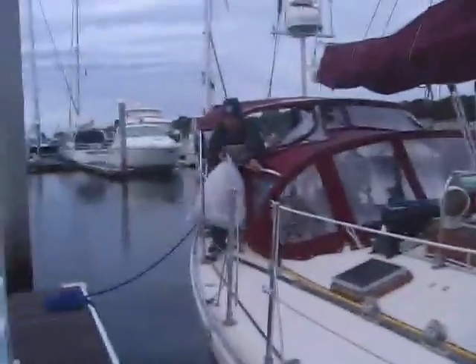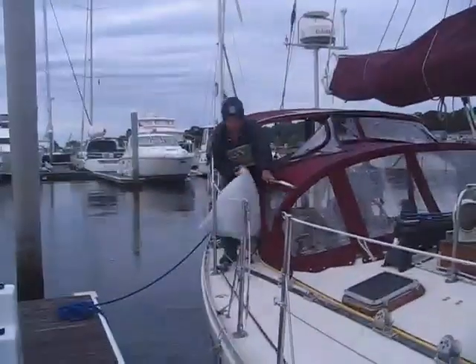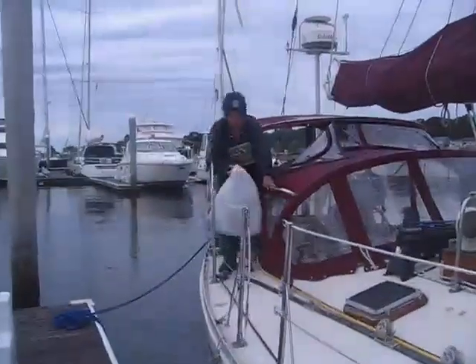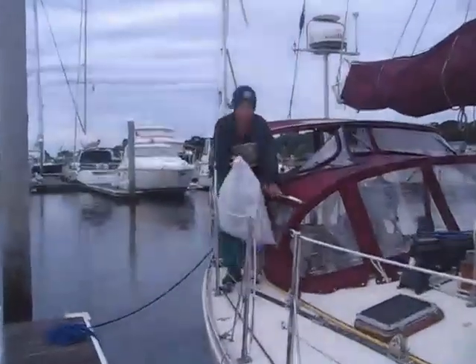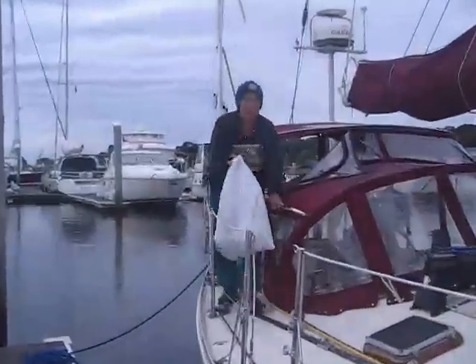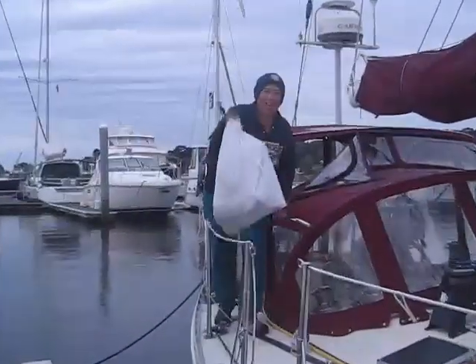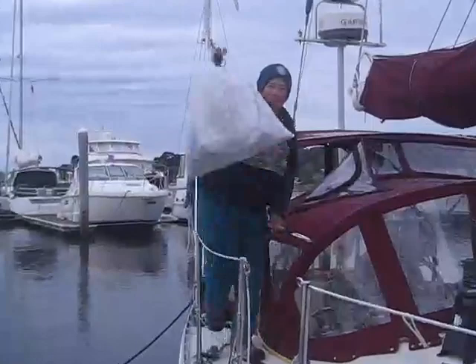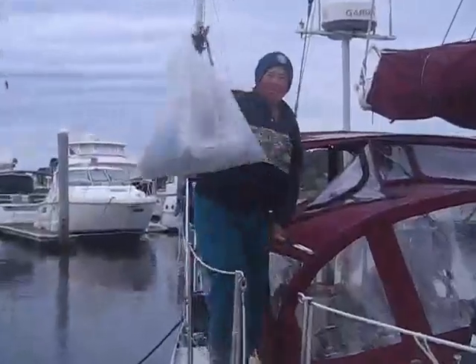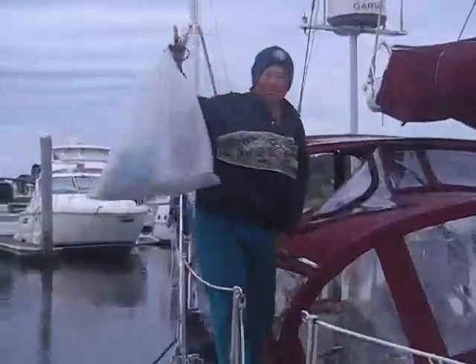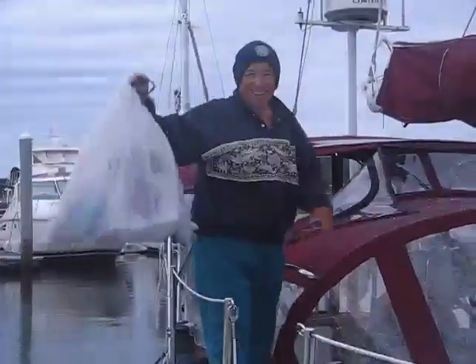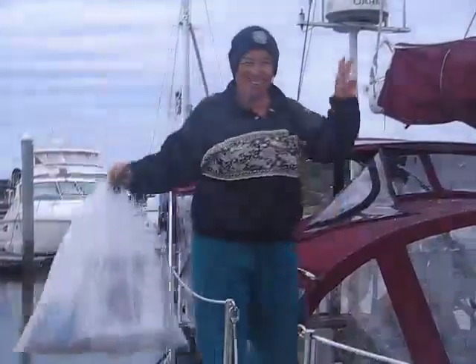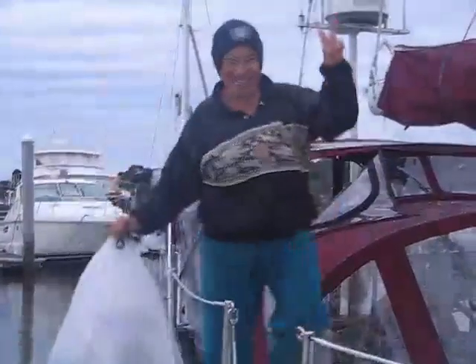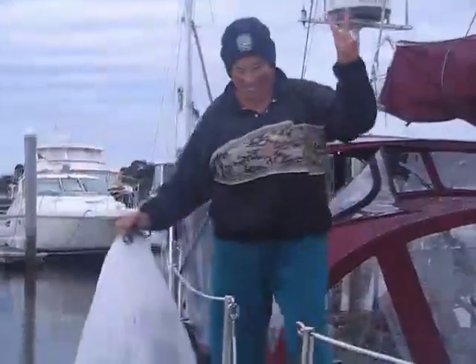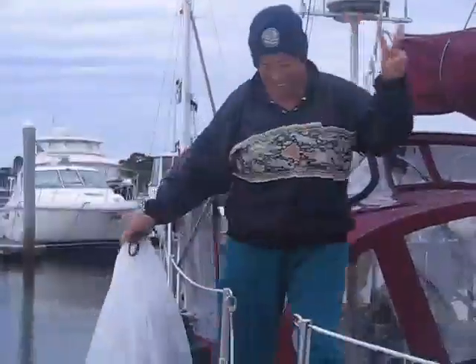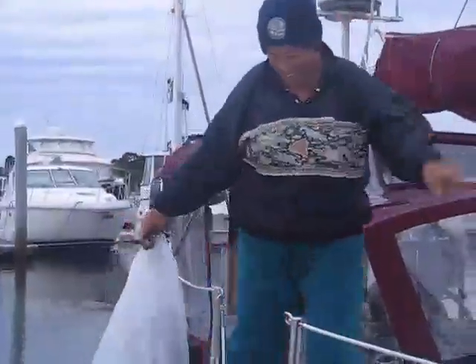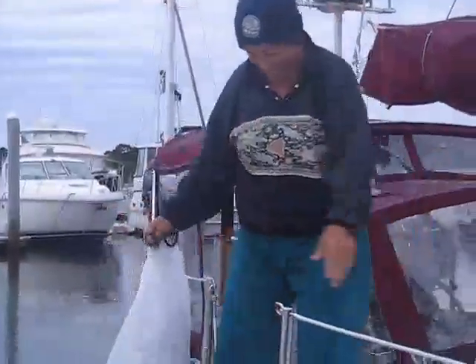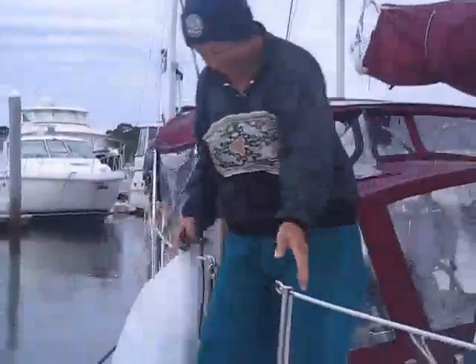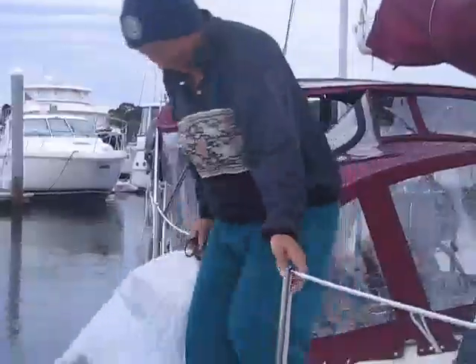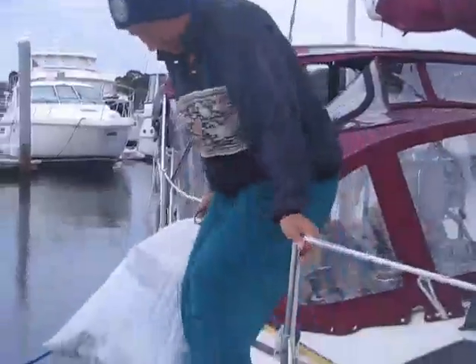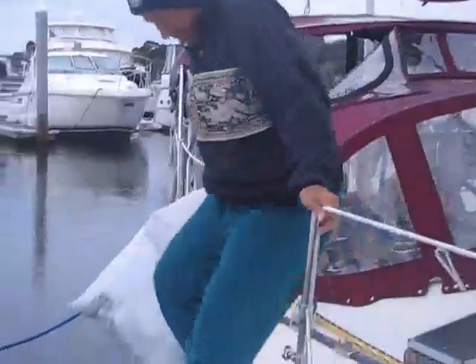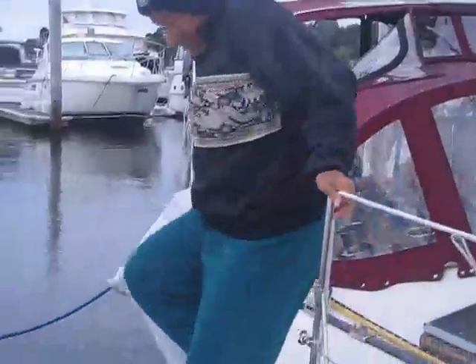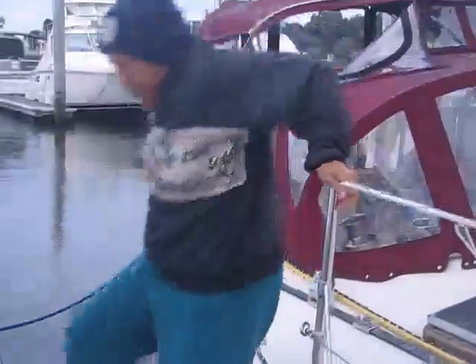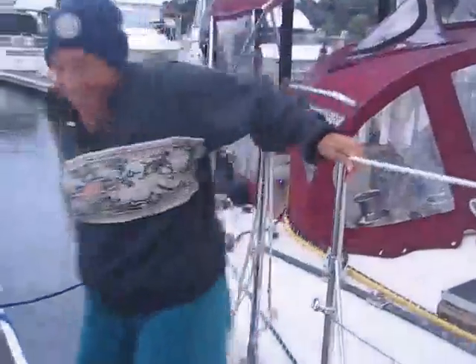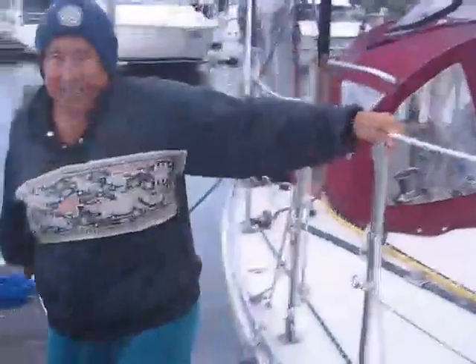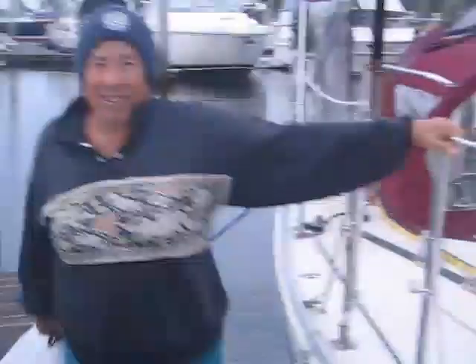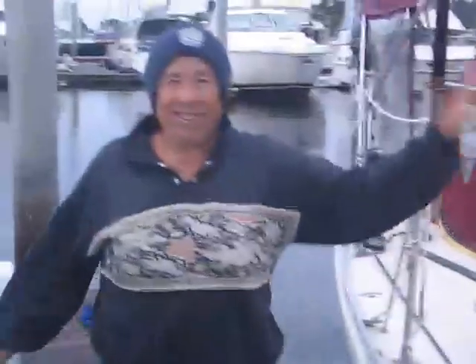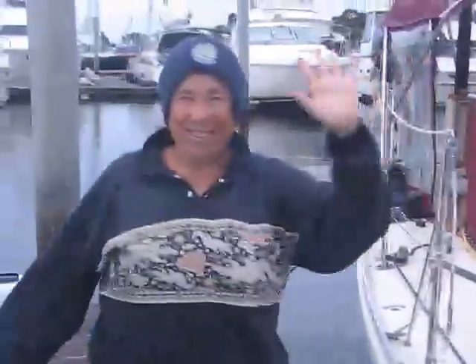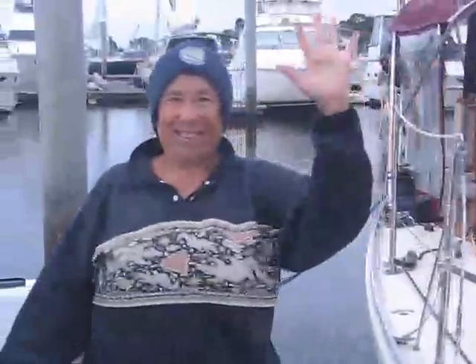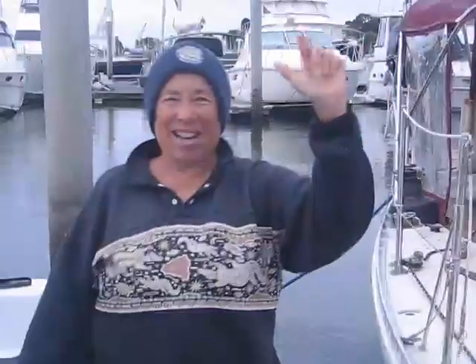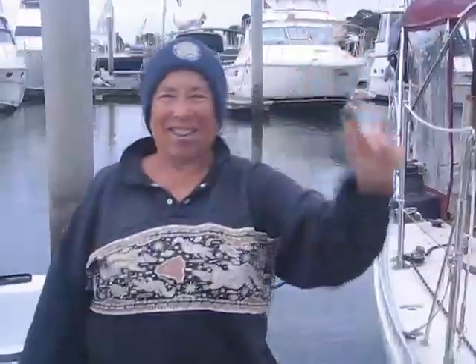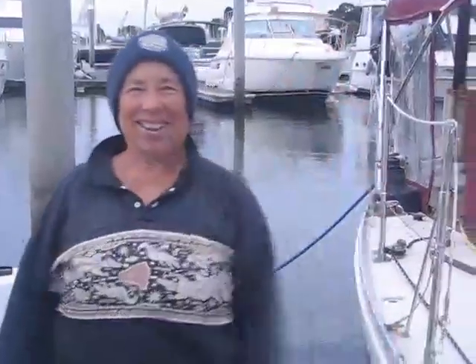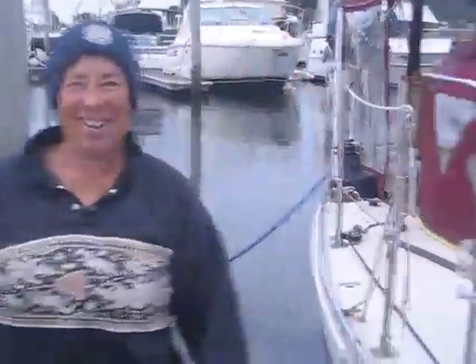There is Sarah coming off the boat with our last garbage, taking it up to the marina.